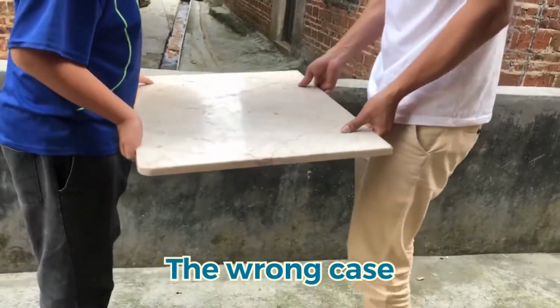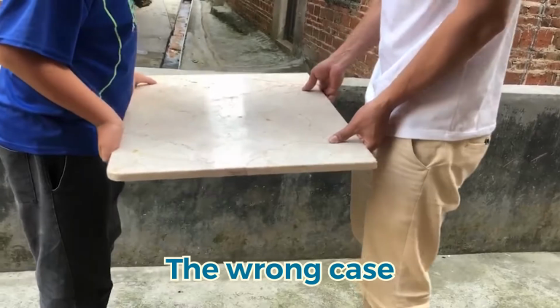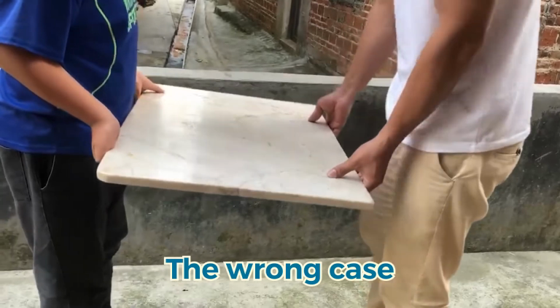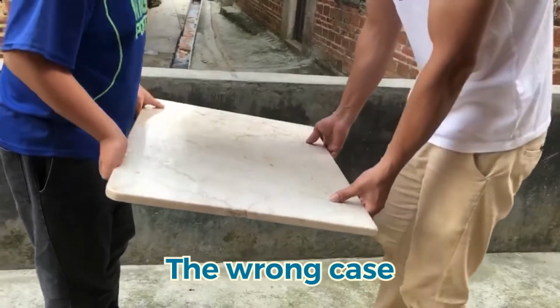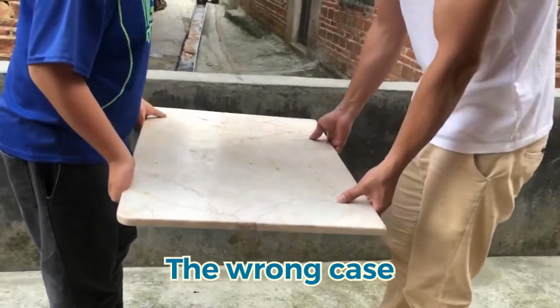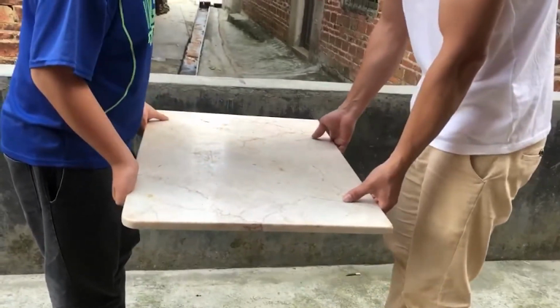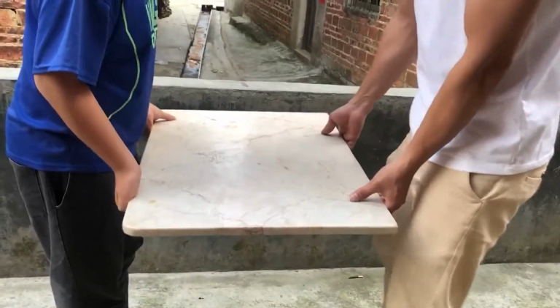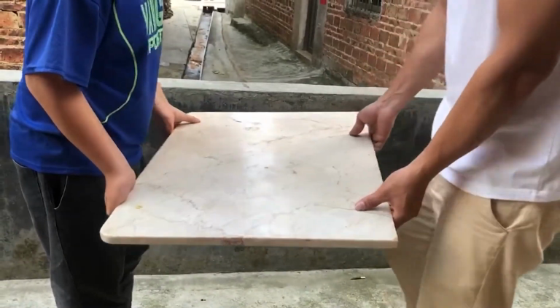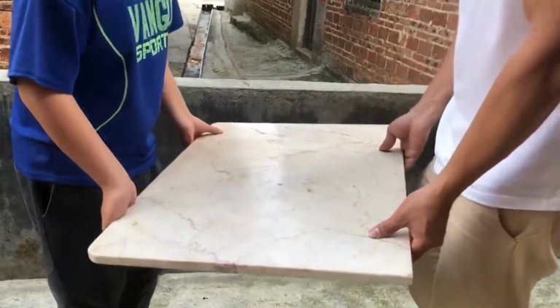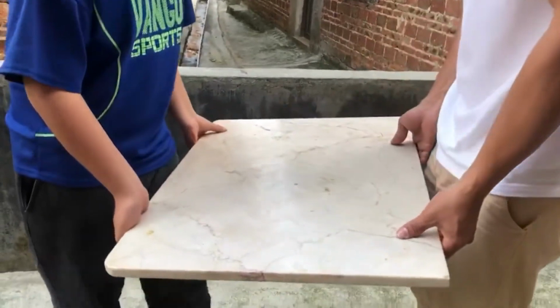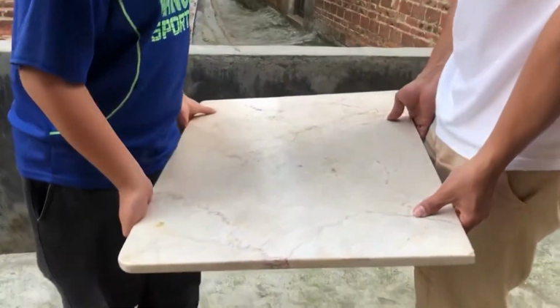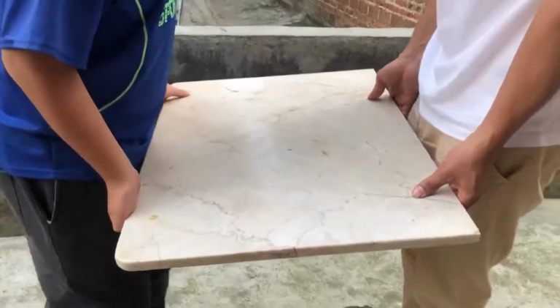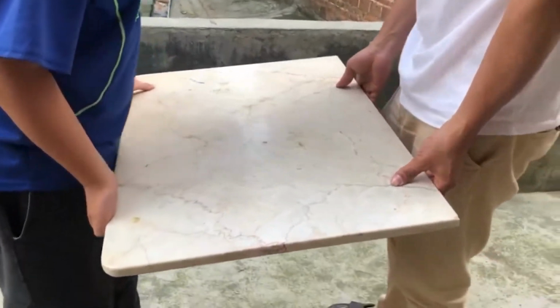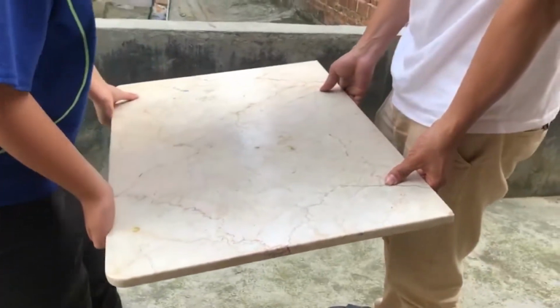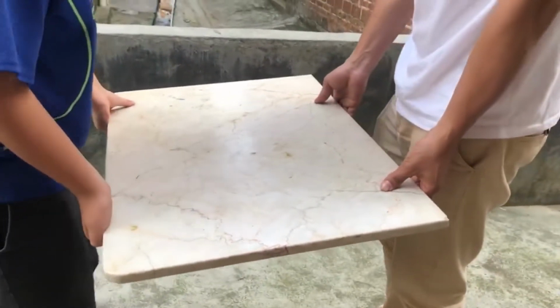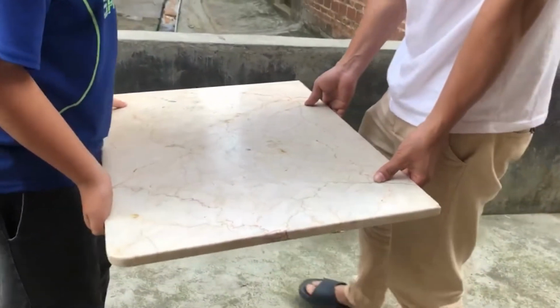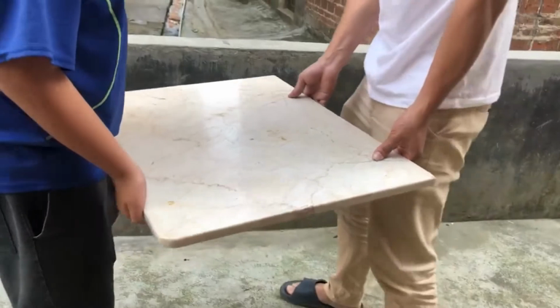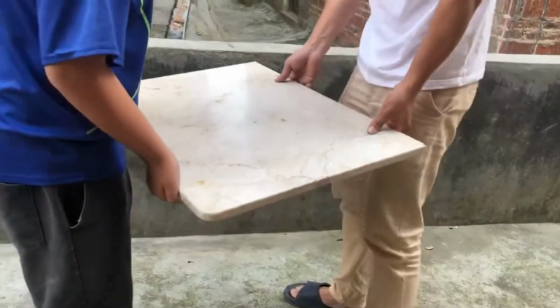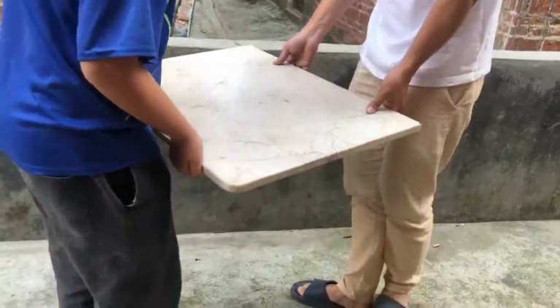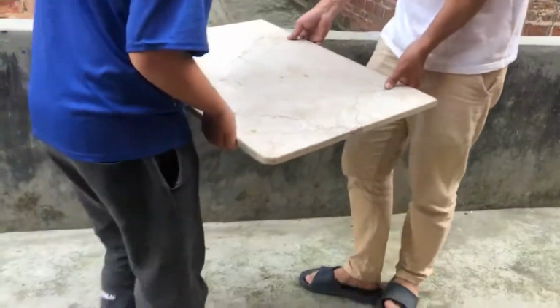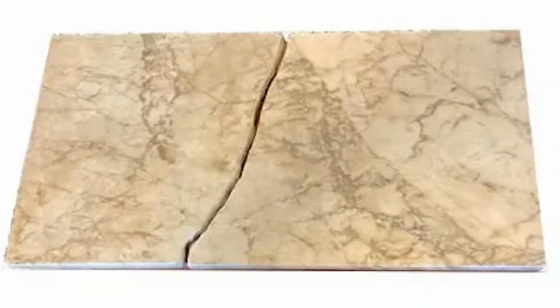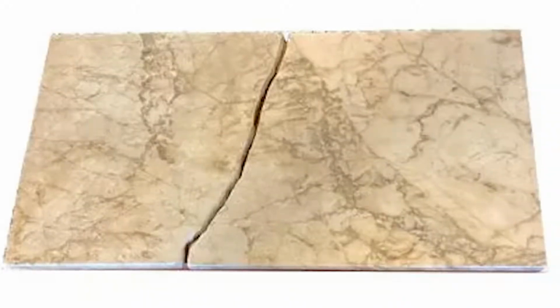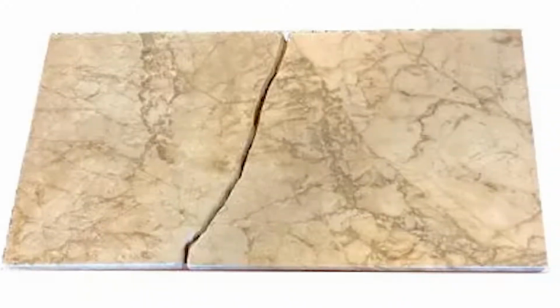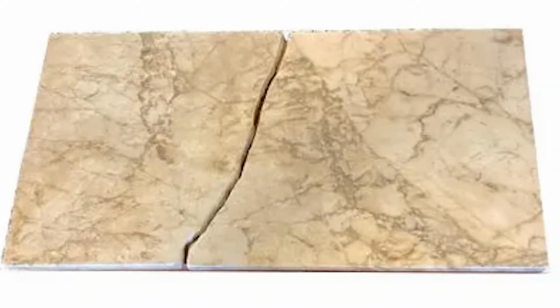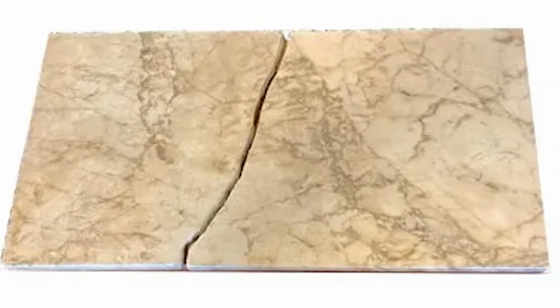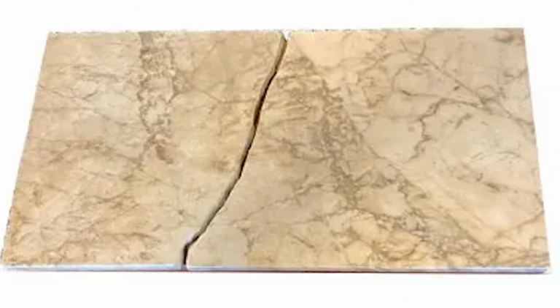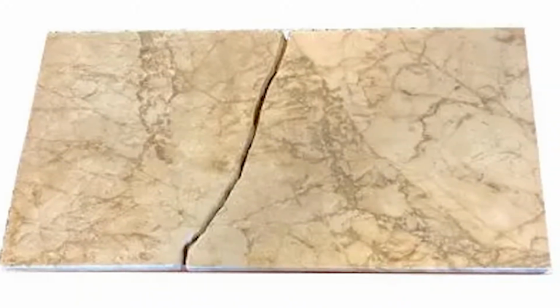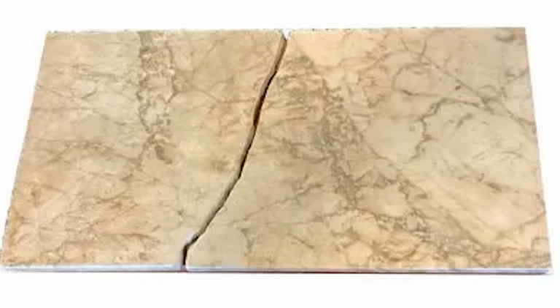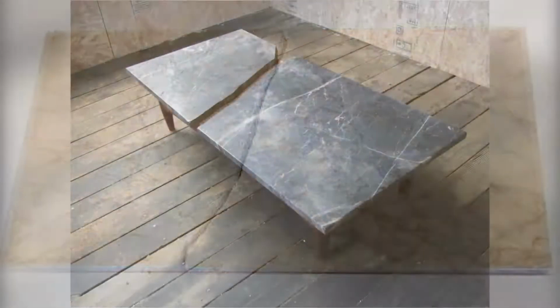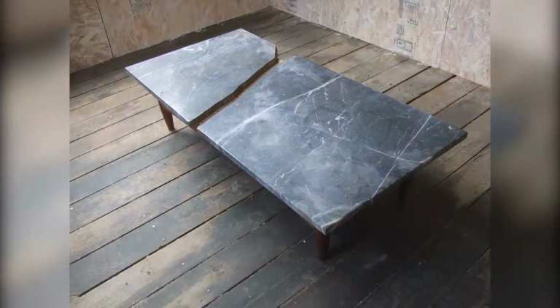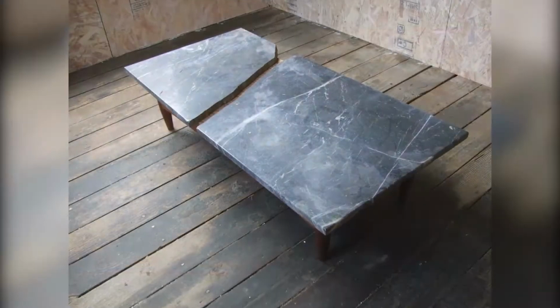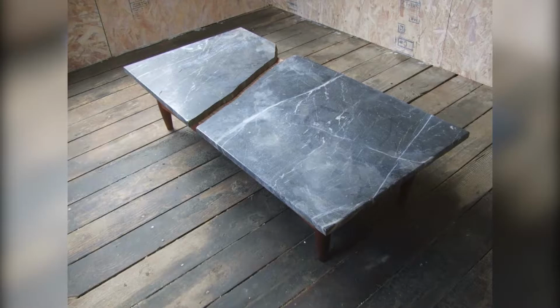First, let us see the wrong way of doing it. This is the wrong way to move the stone, because the bearing force of the stone is only on both sides. When the size of the stone is big, if you carry the stone like this, the stone will break in the middle.